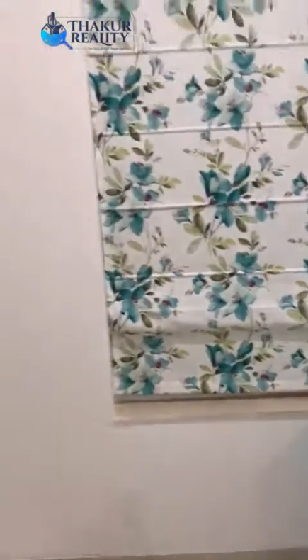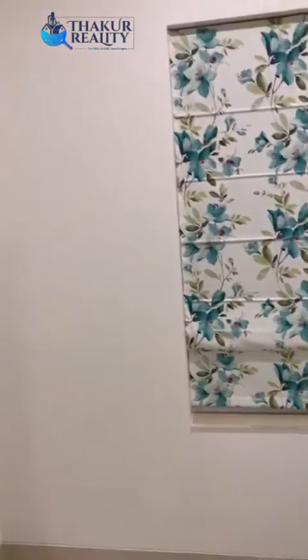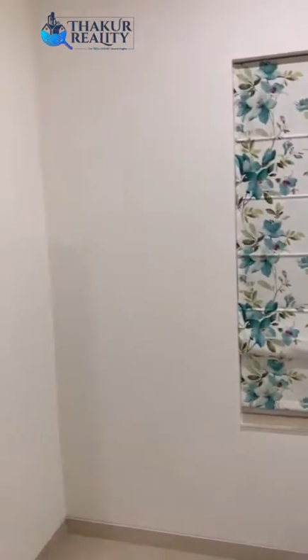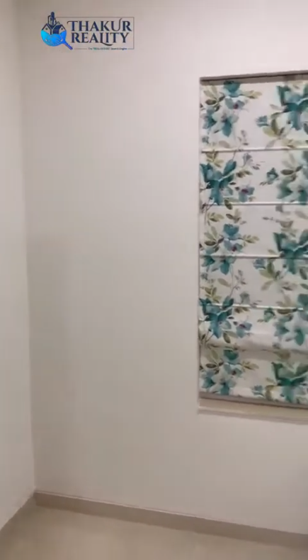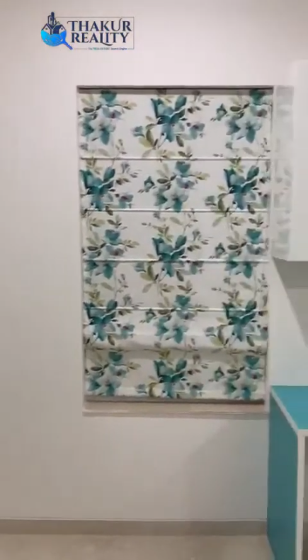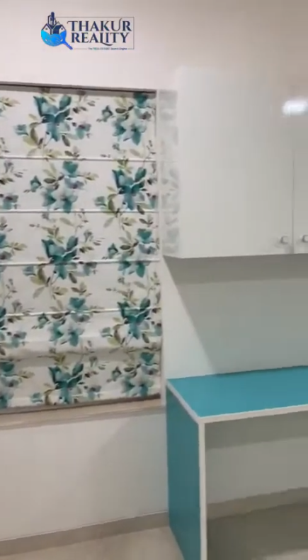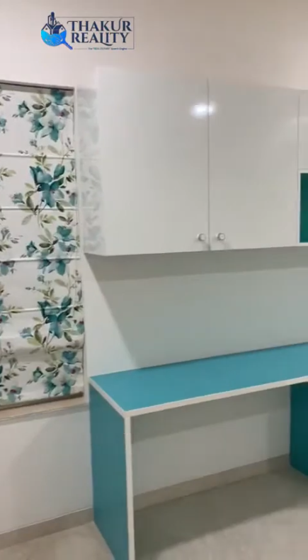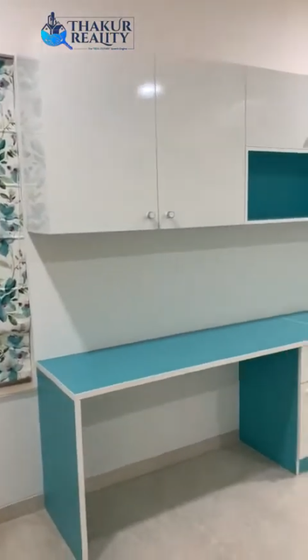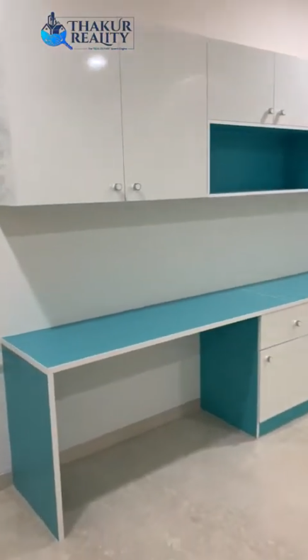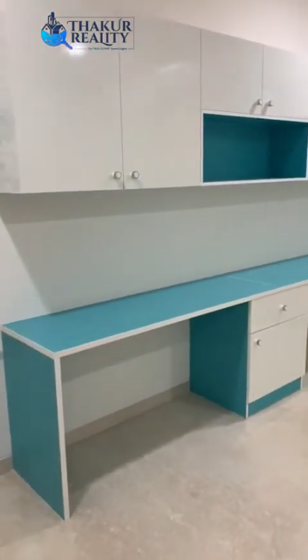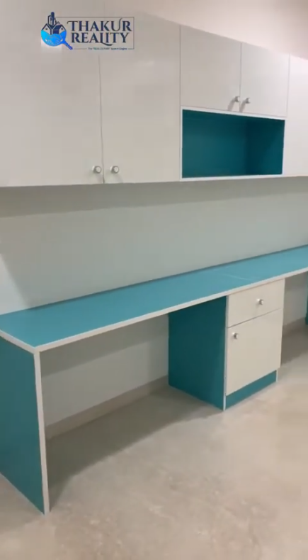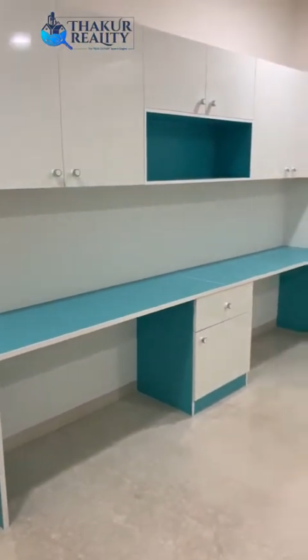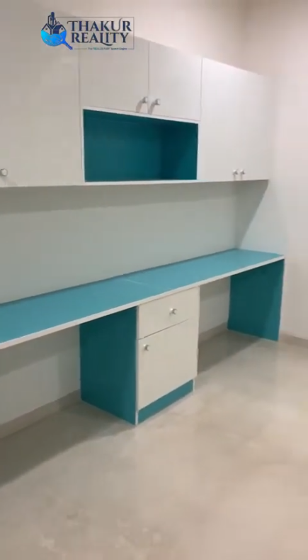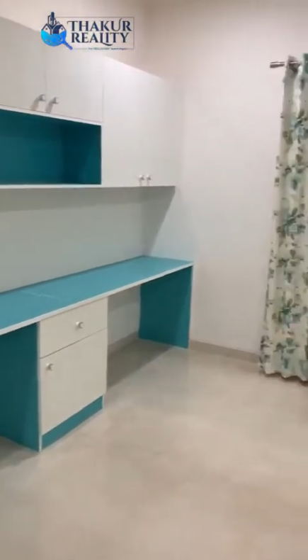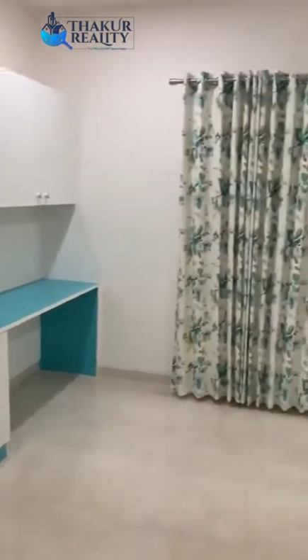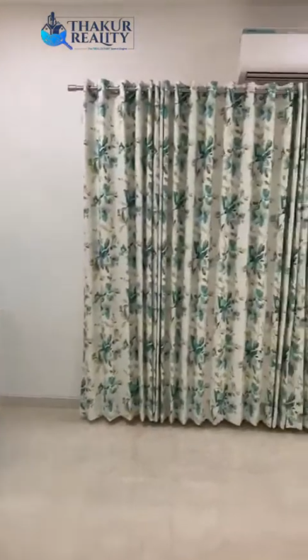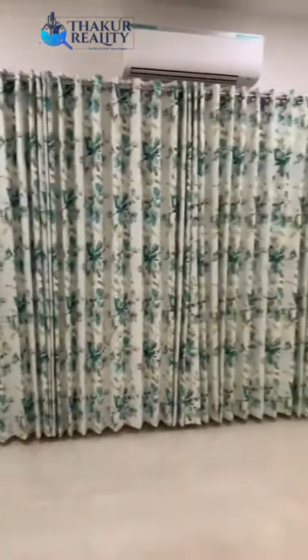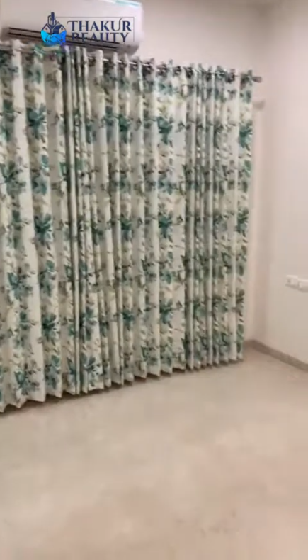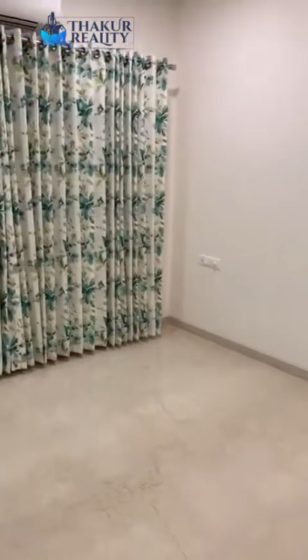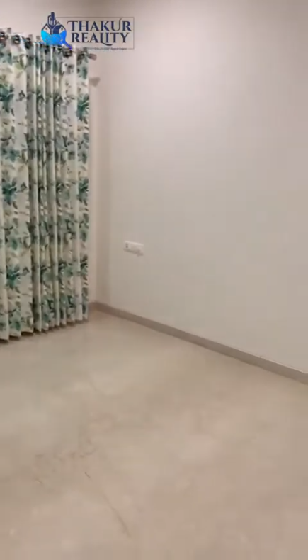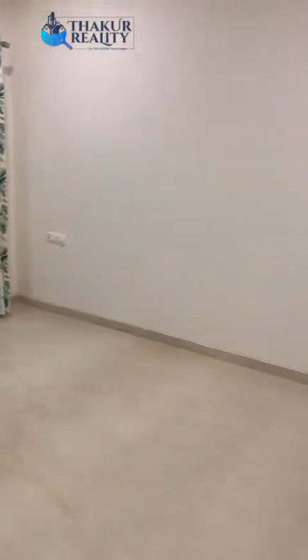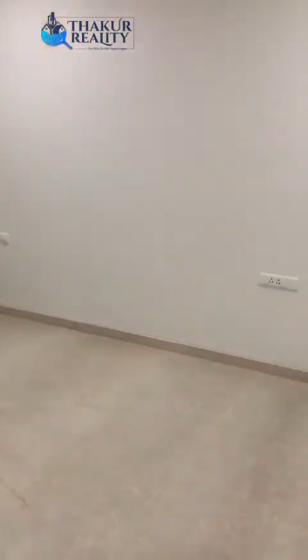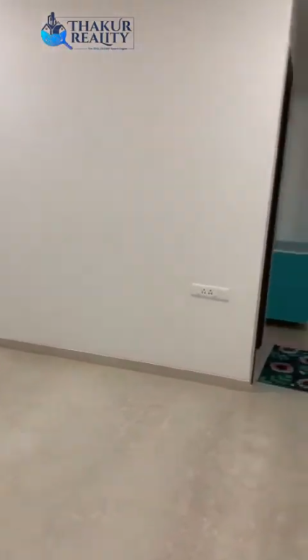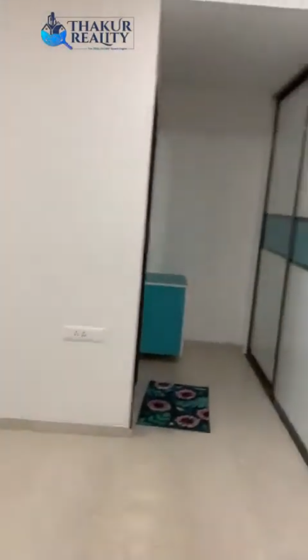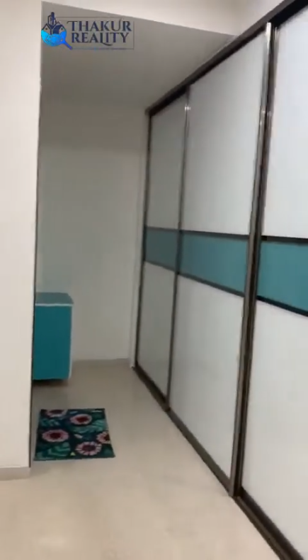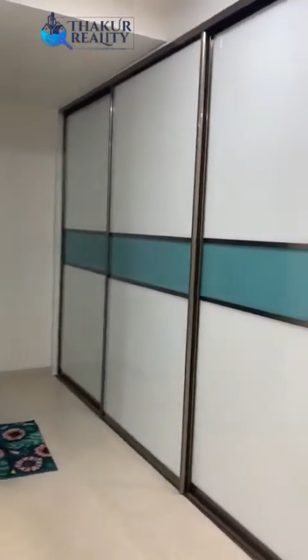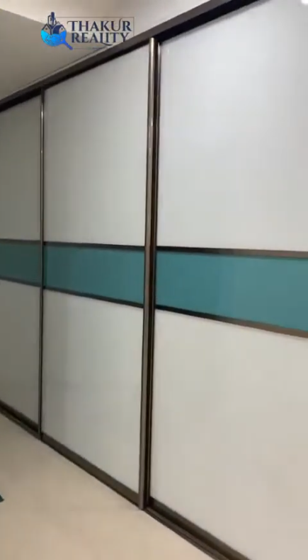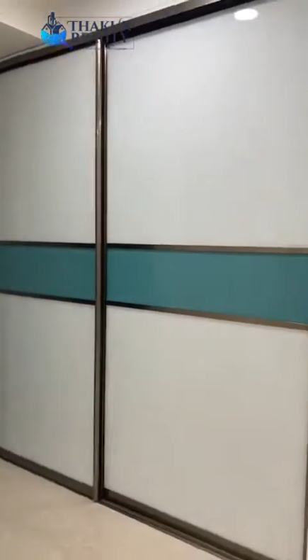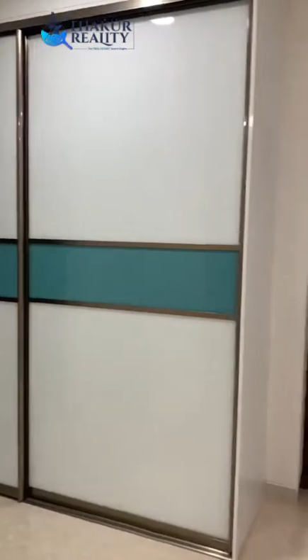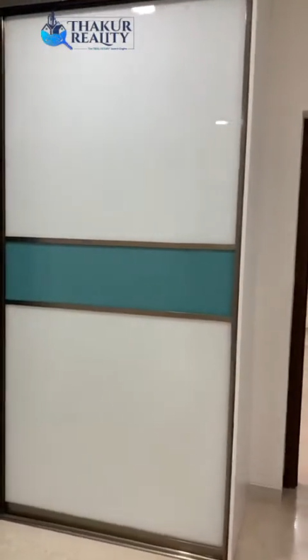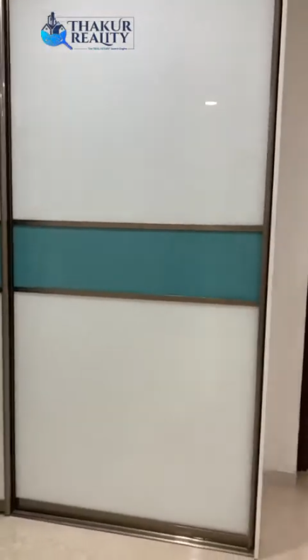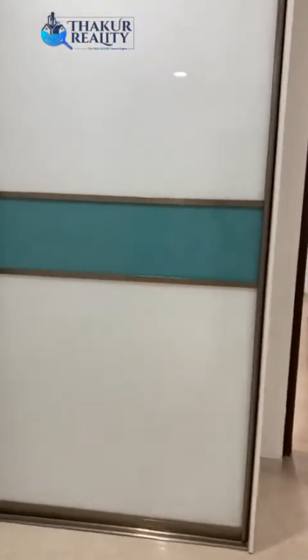This is a little bit colorful — it's the kids' room. This is the study for the kids. And this is the bed area for the kids, and these are again sliding closets in this bedroom.